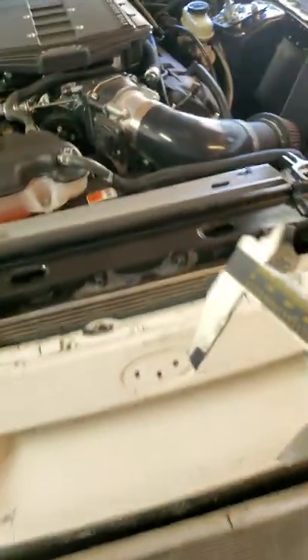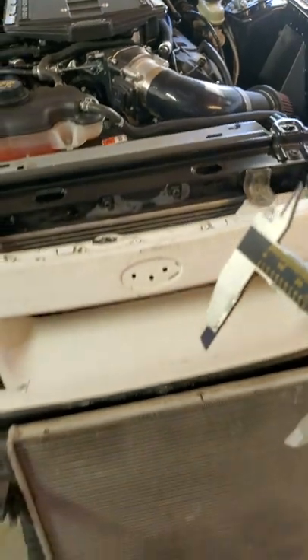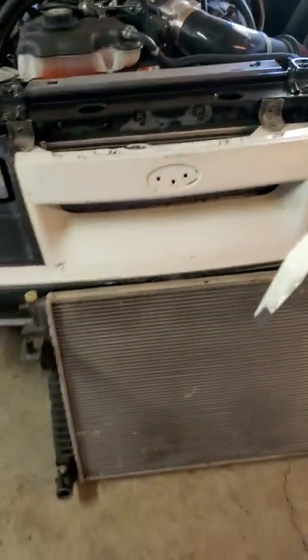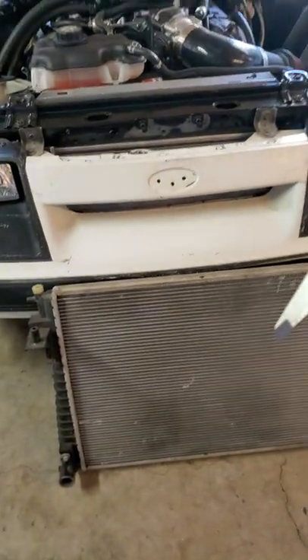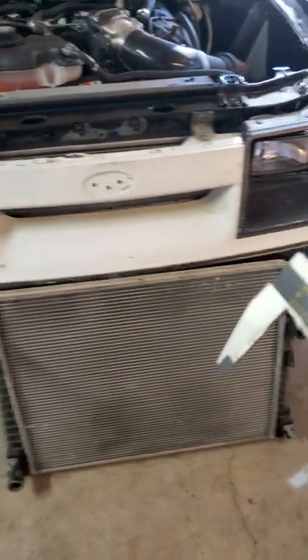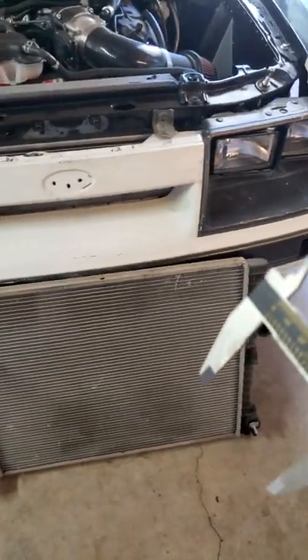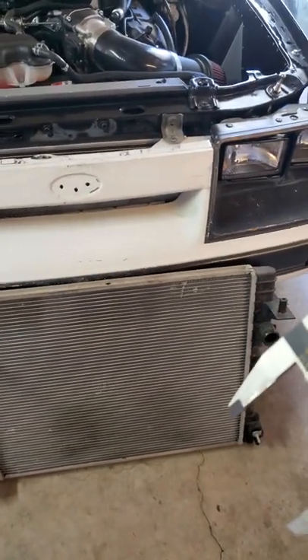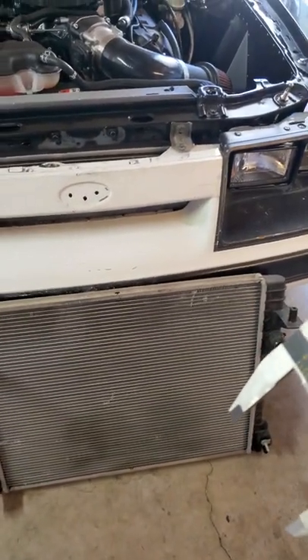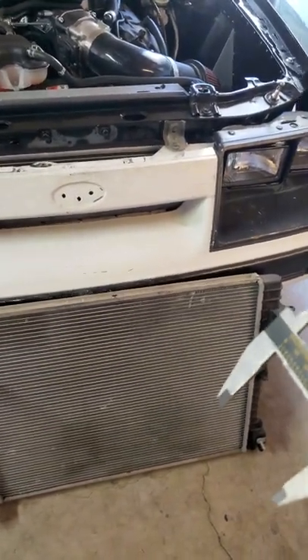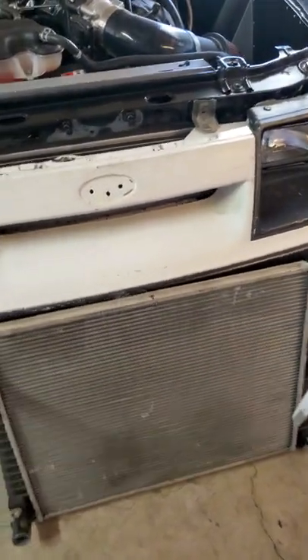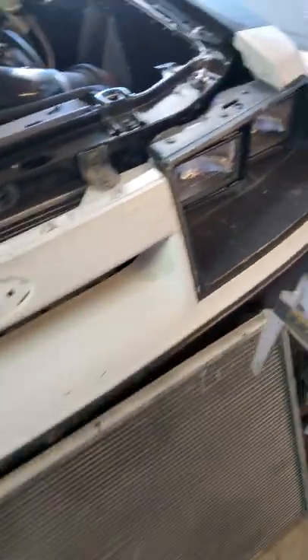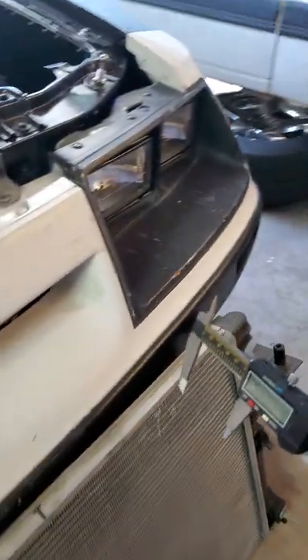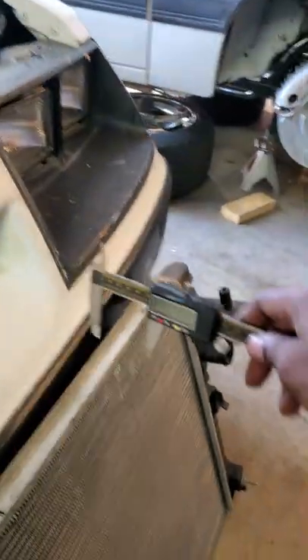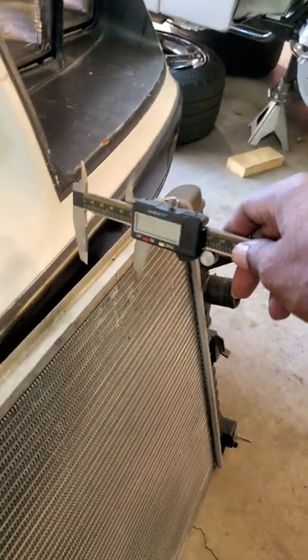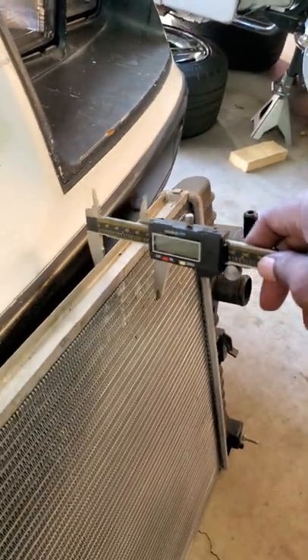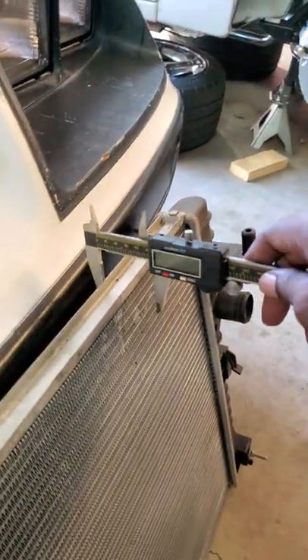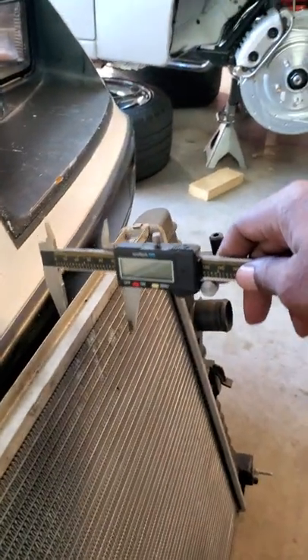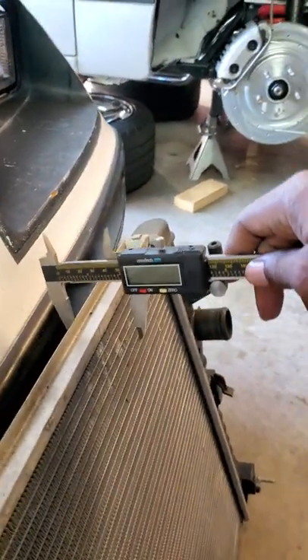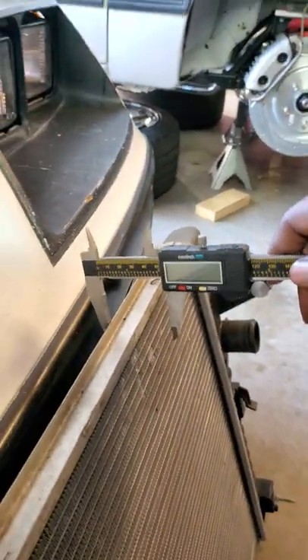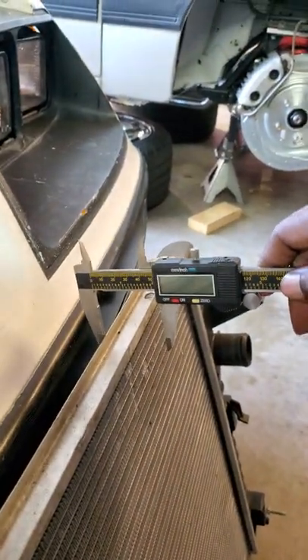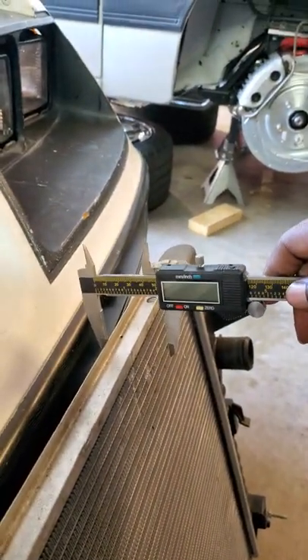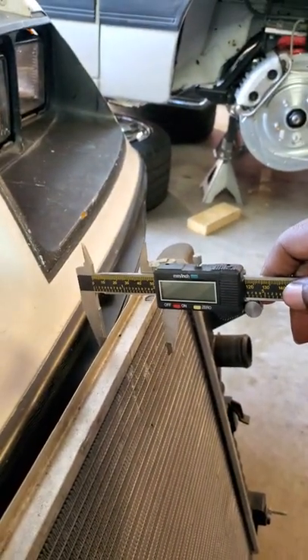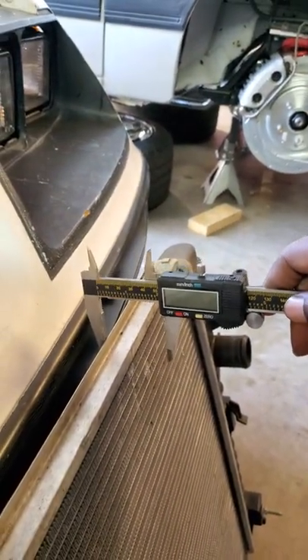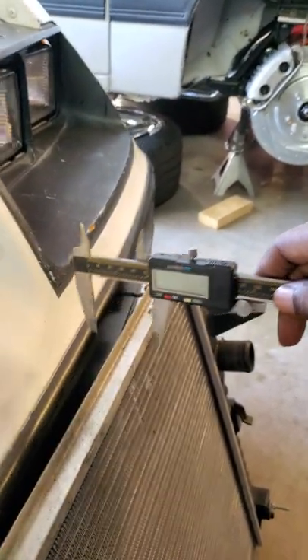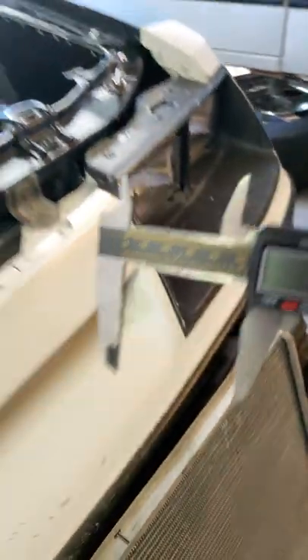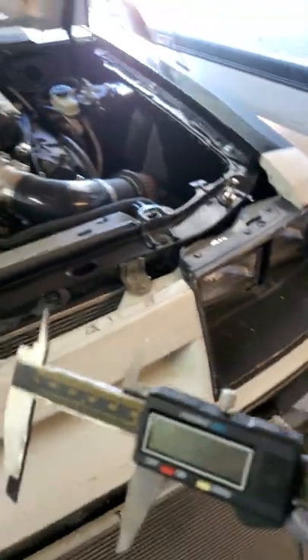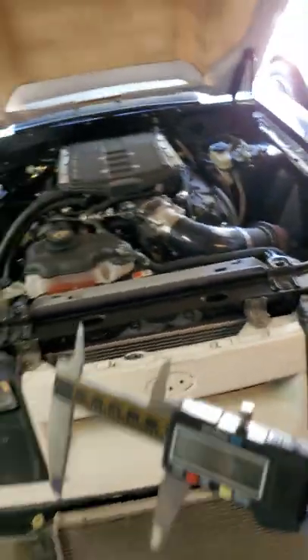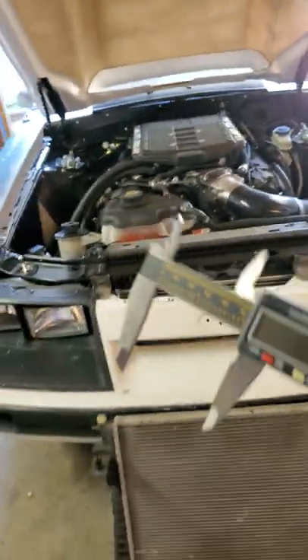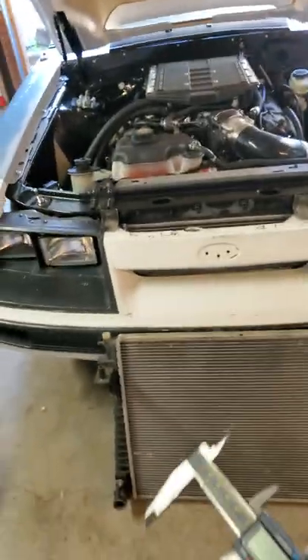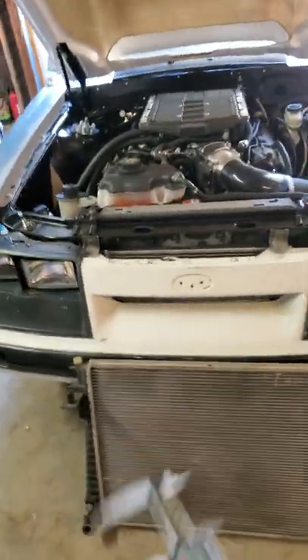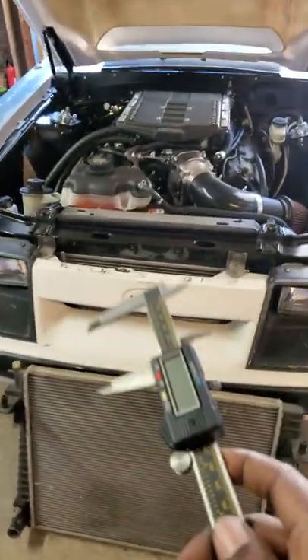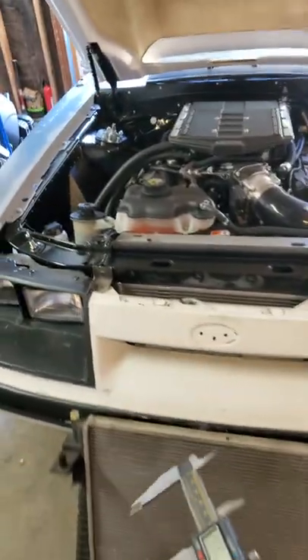Right down here I got one from off the 2012 GT Mustang, which originally comes with the Coyote. And as you can see, look at the difference. So in my opinion, the best bang for your buck...